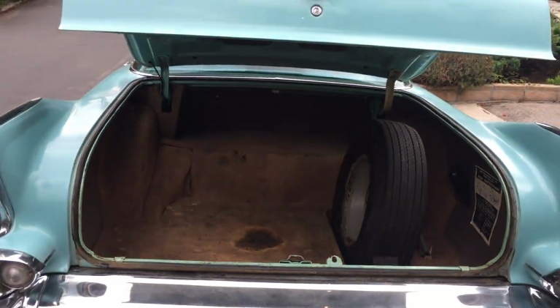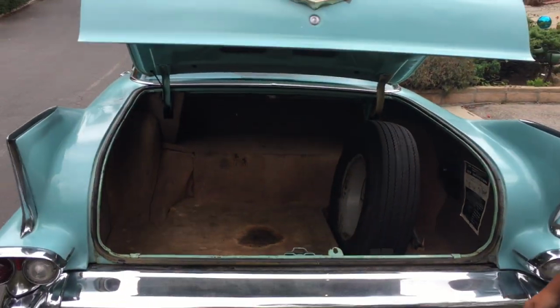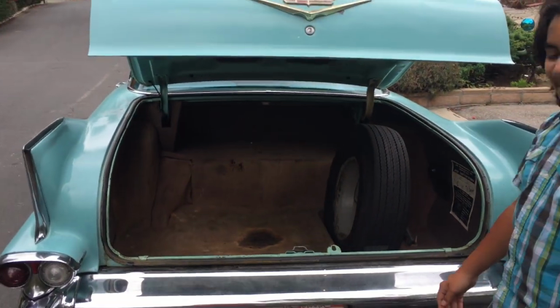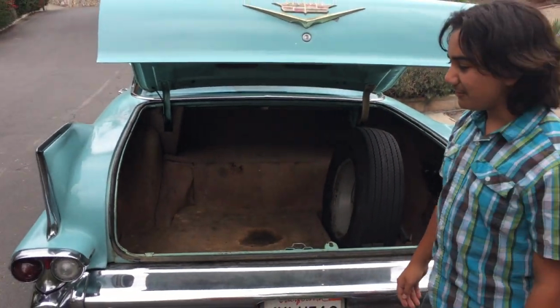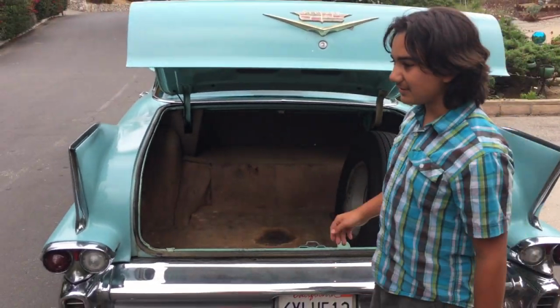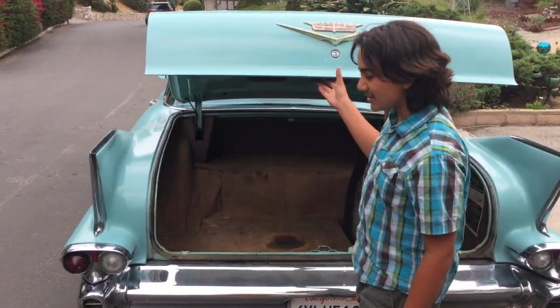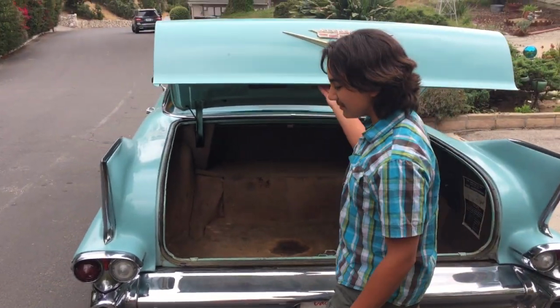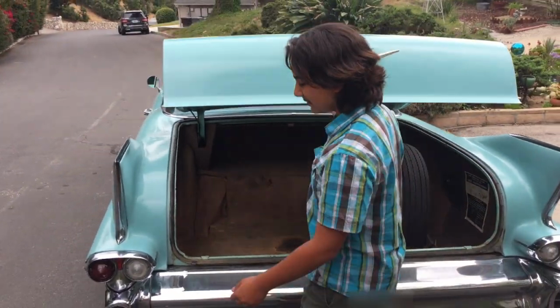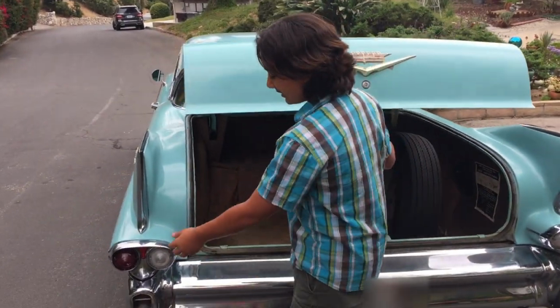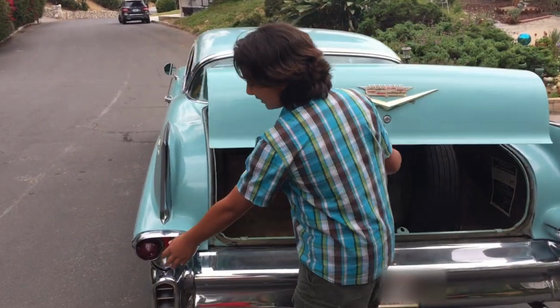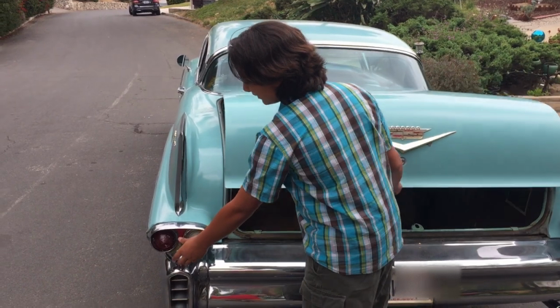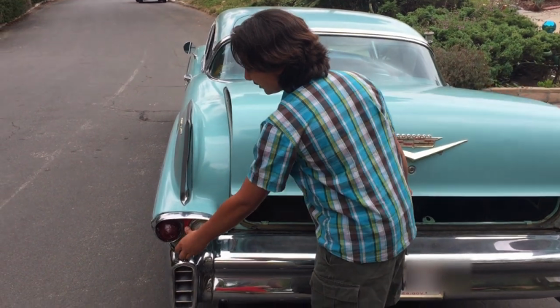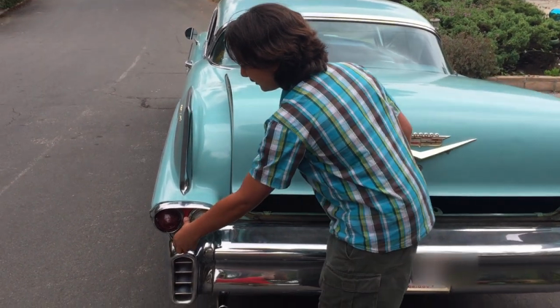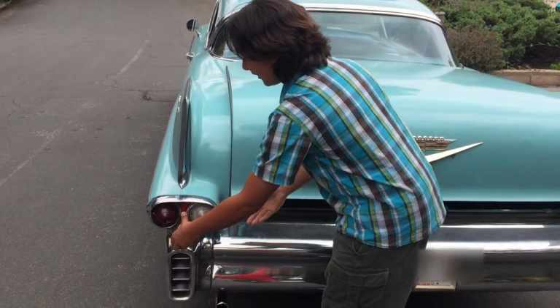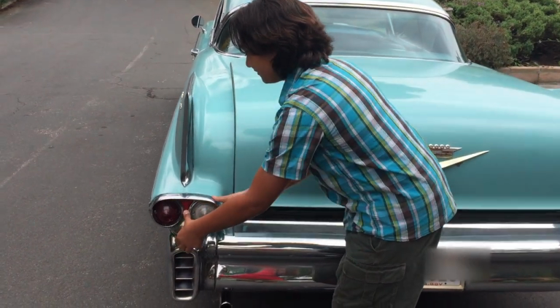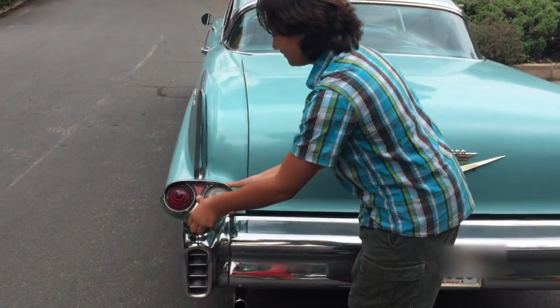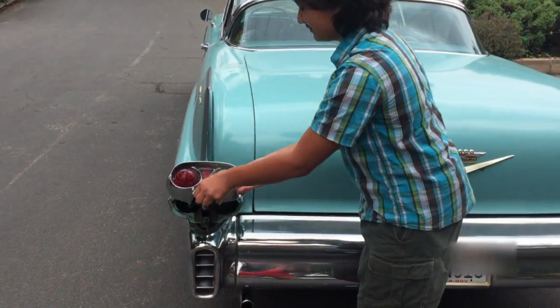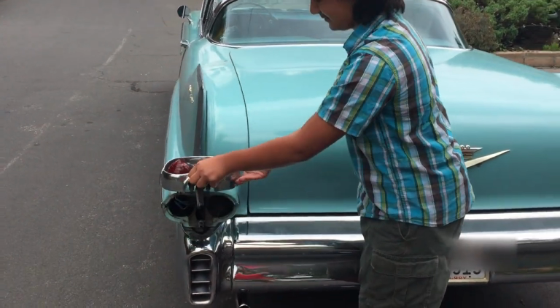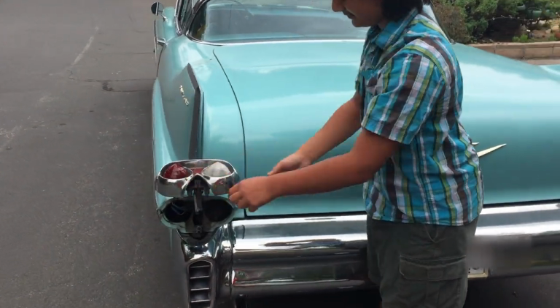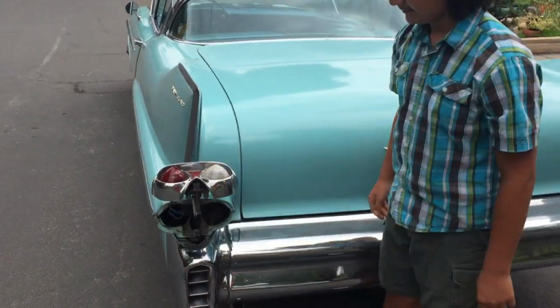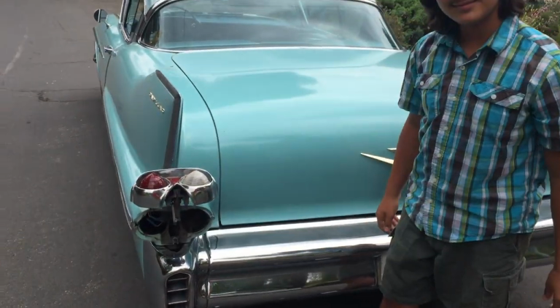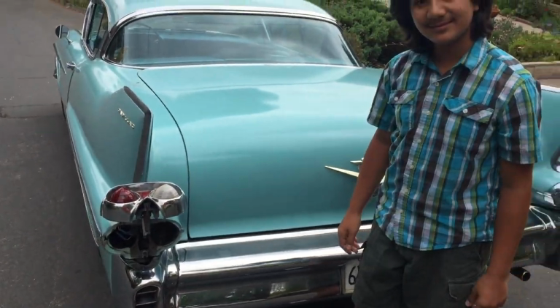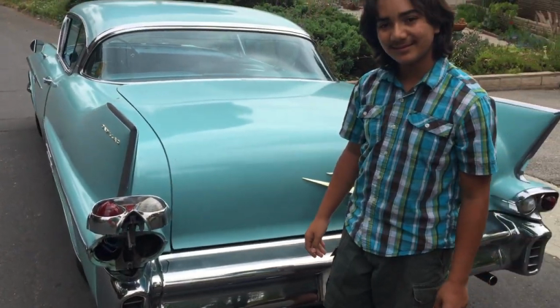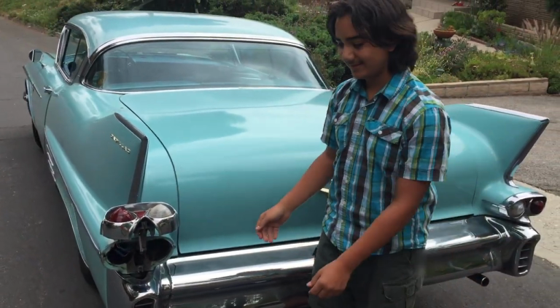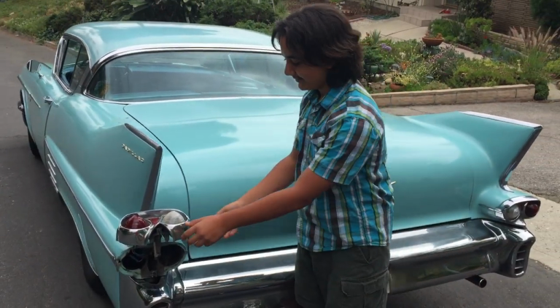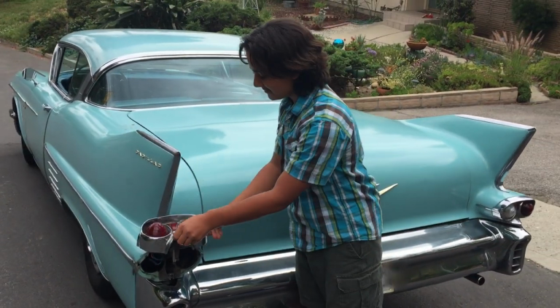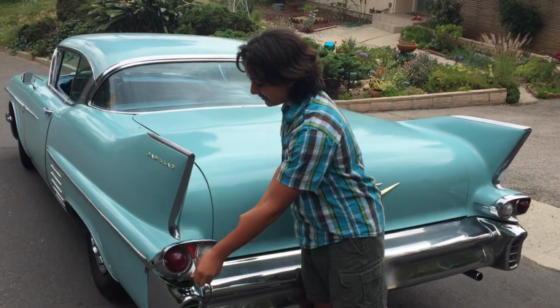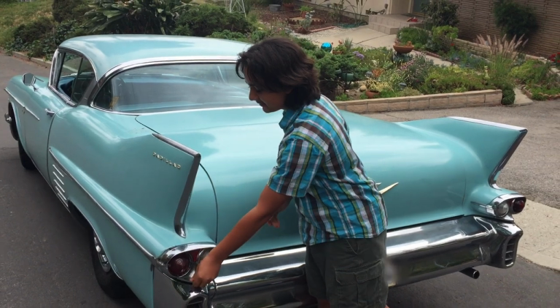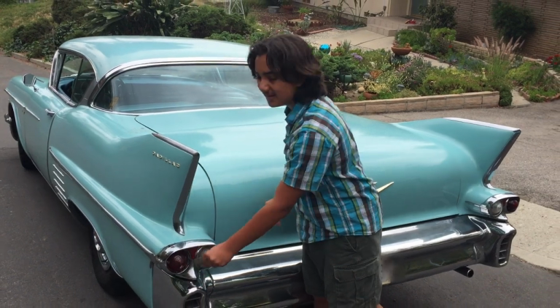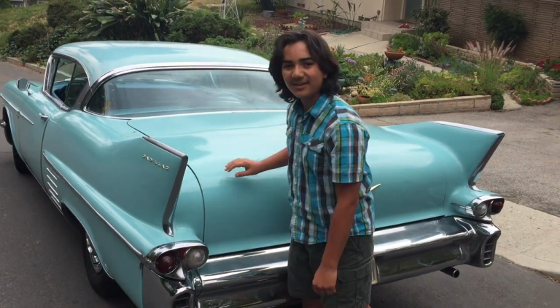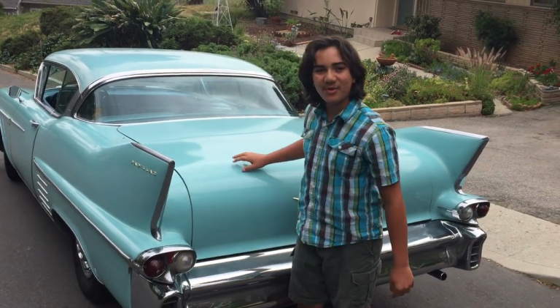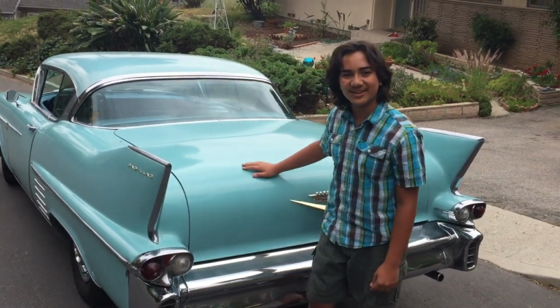When you come up to the filling station, this is where you fill it up. Thank you for watching.